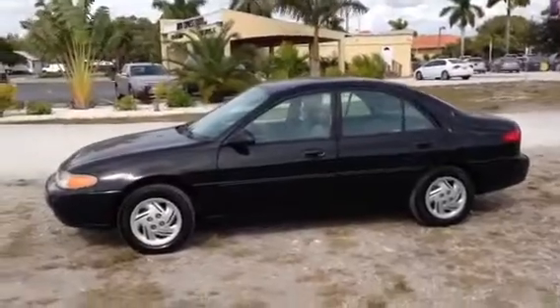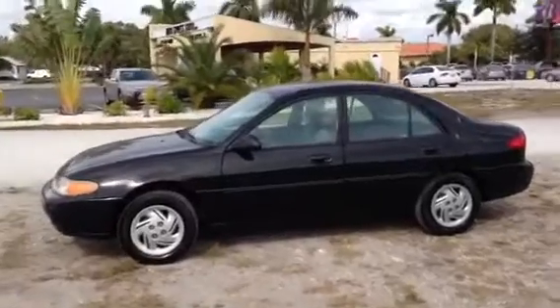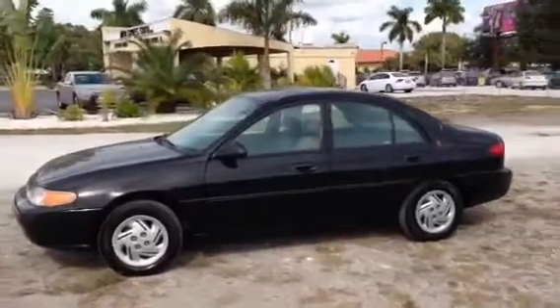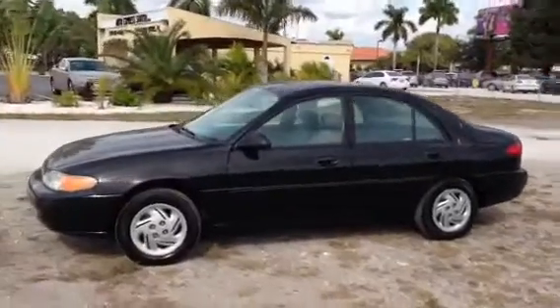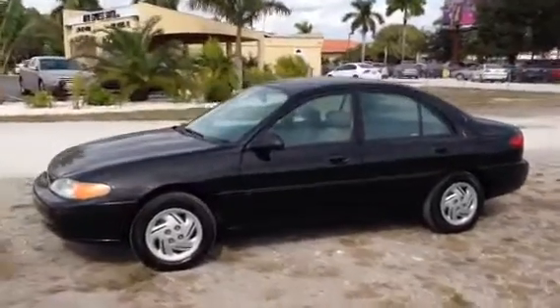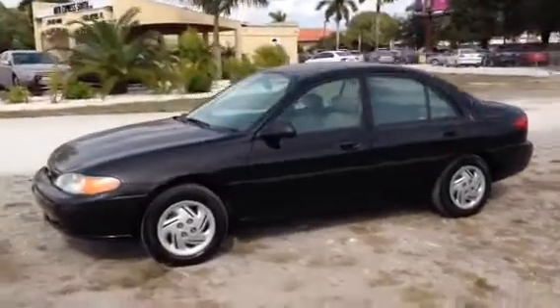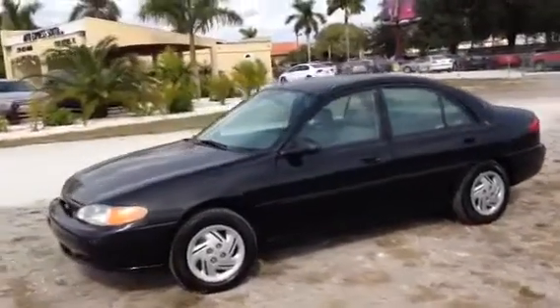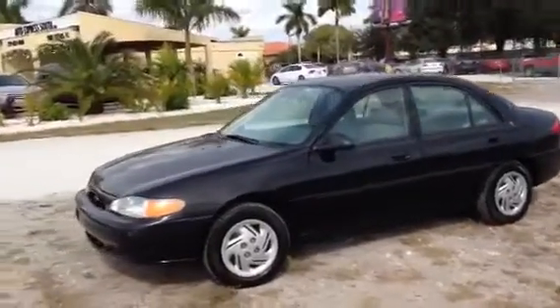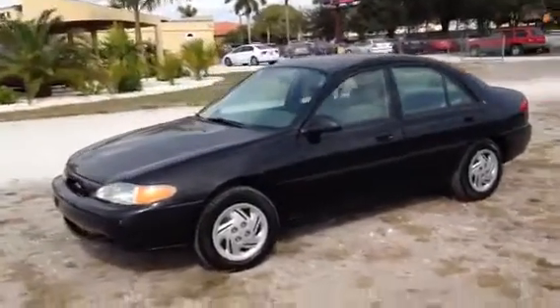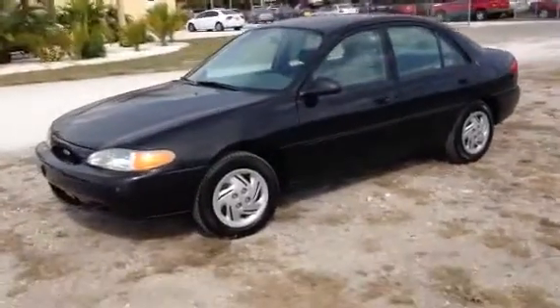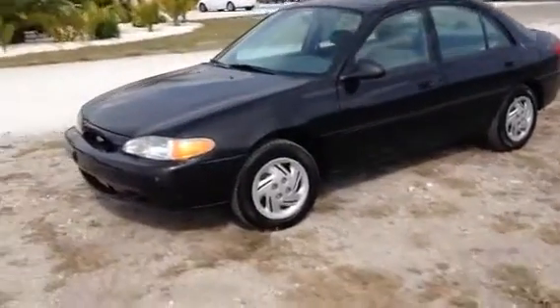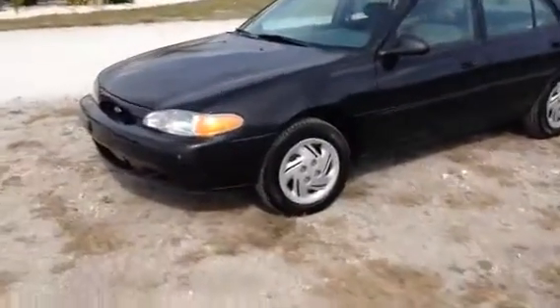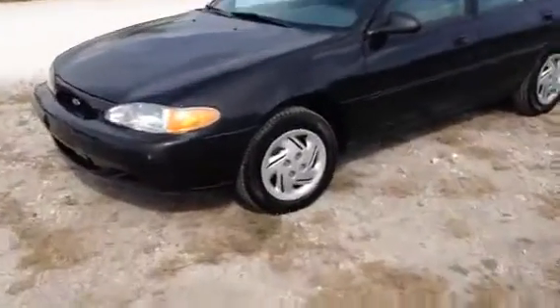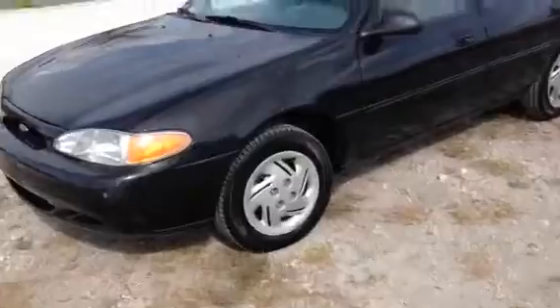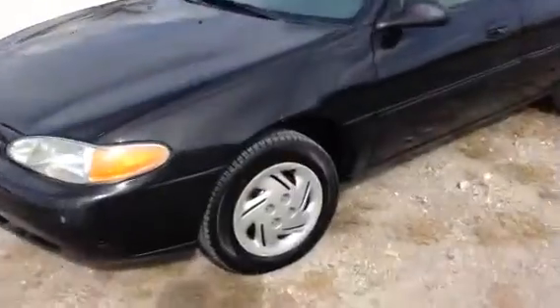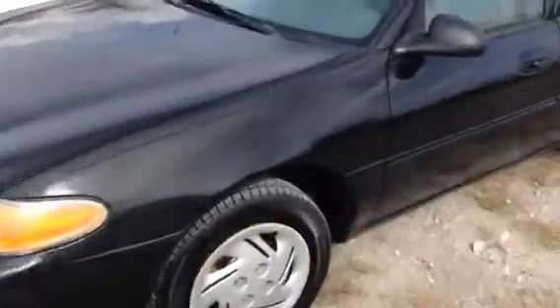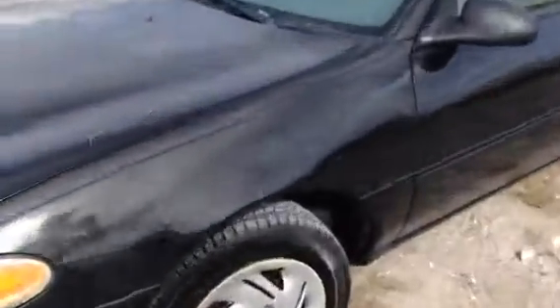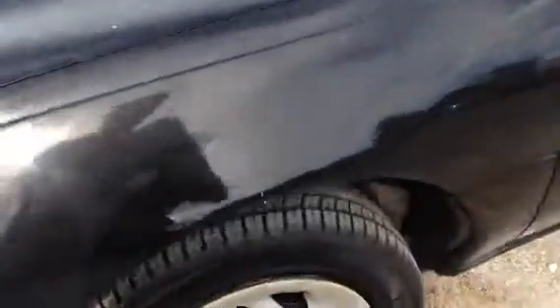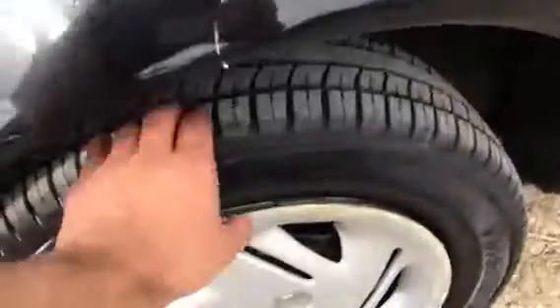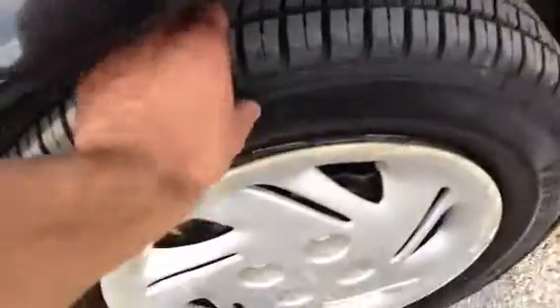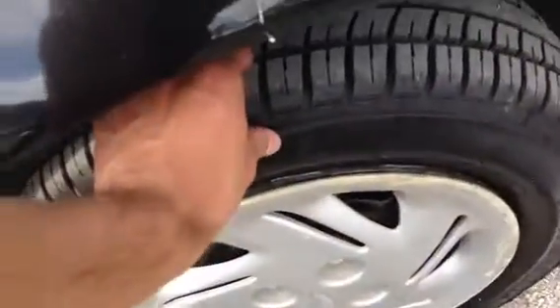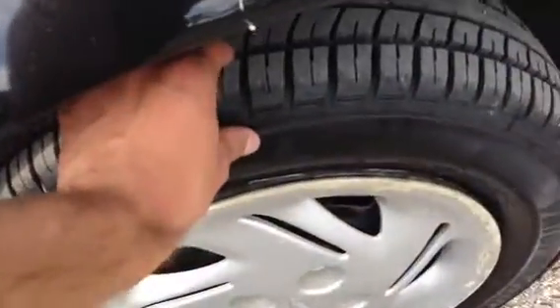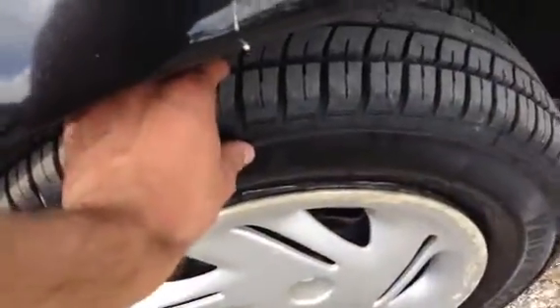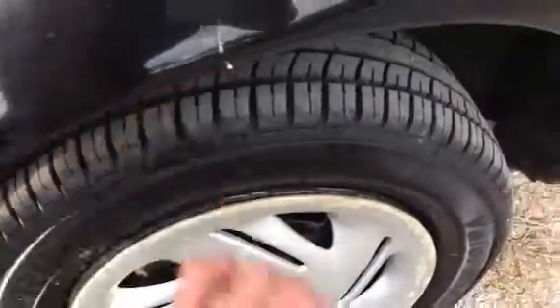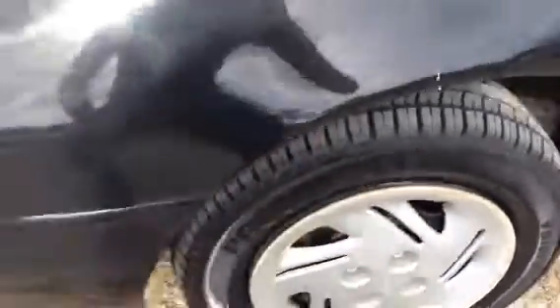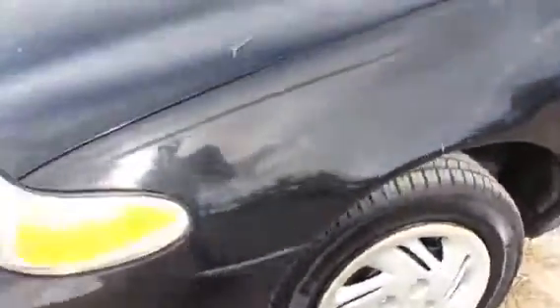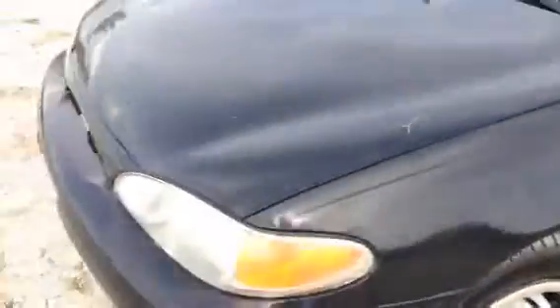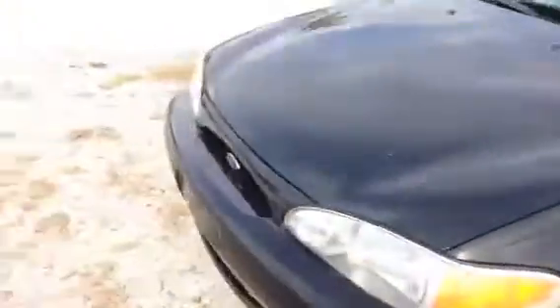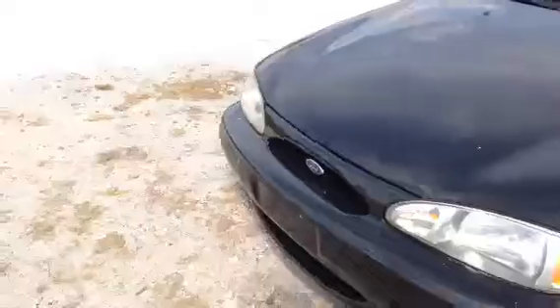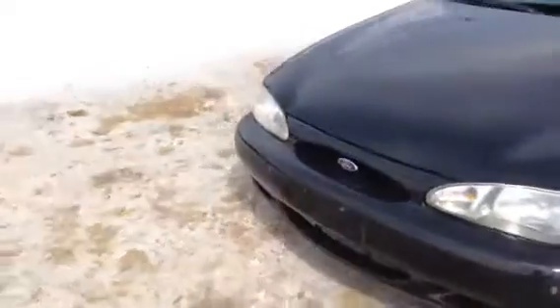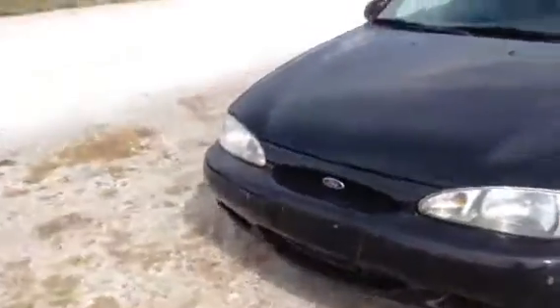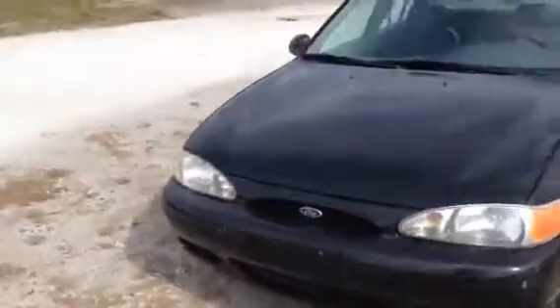It's black in color. Excellent condition, especially for the year. Tires are almost brand new — I'd say they're 95% tread life left on them, so barely been gotten into.